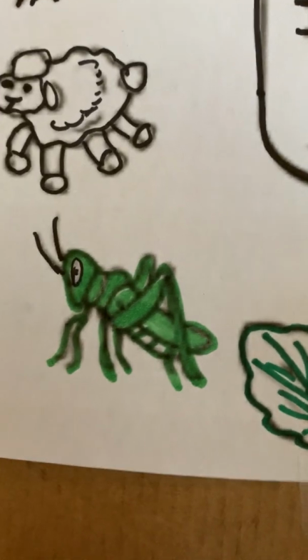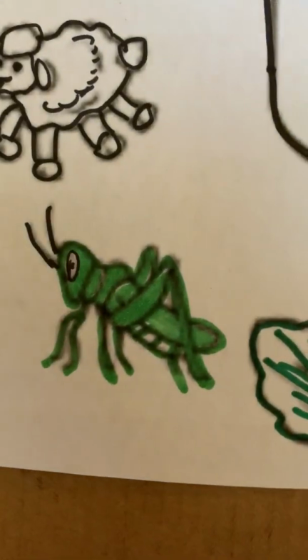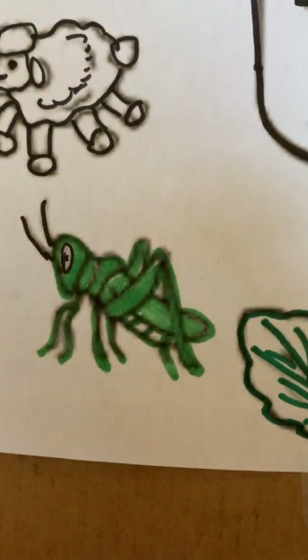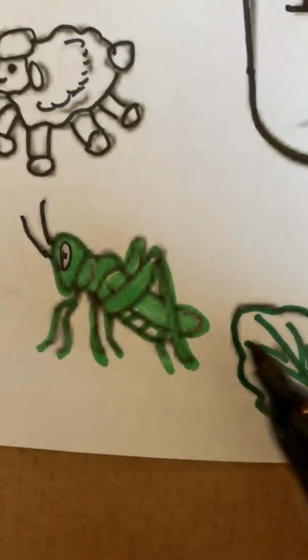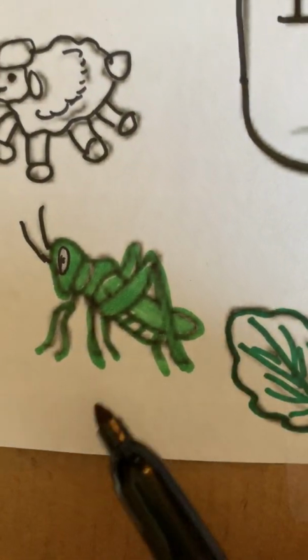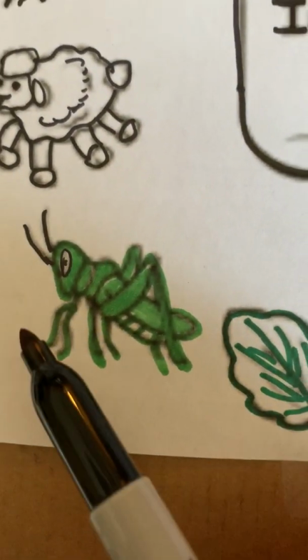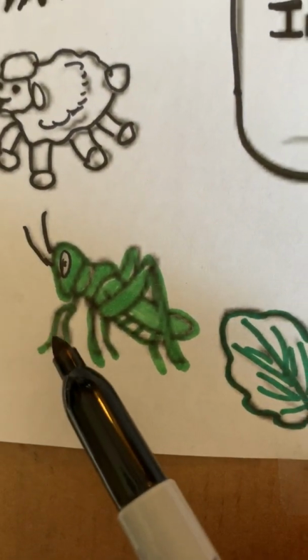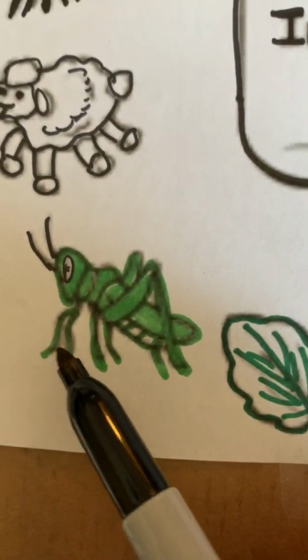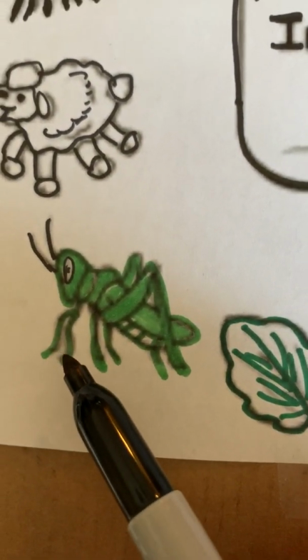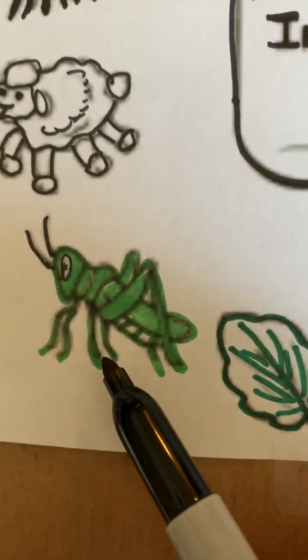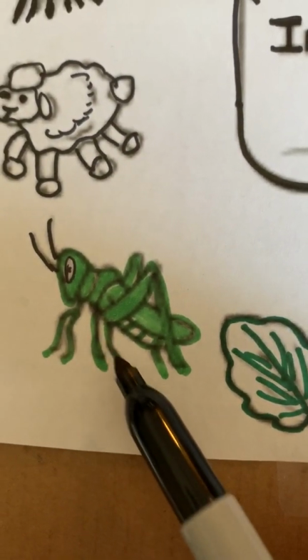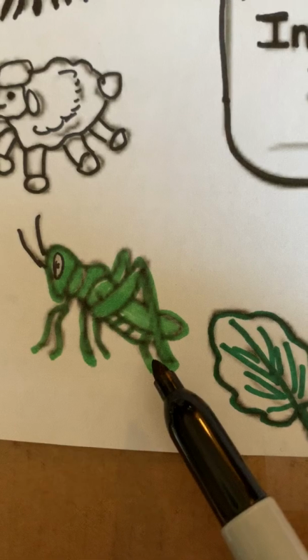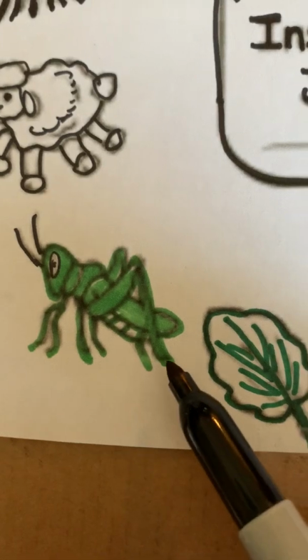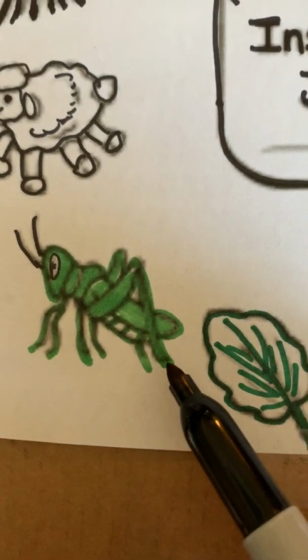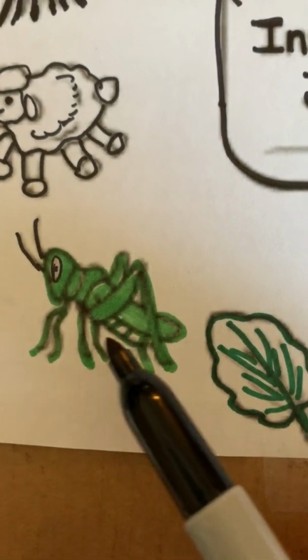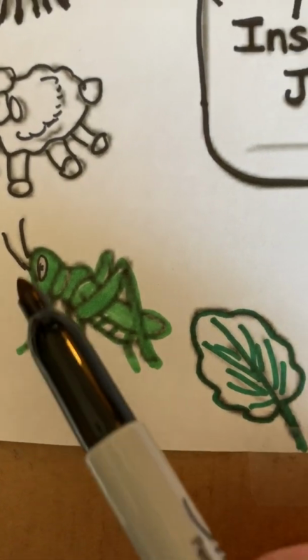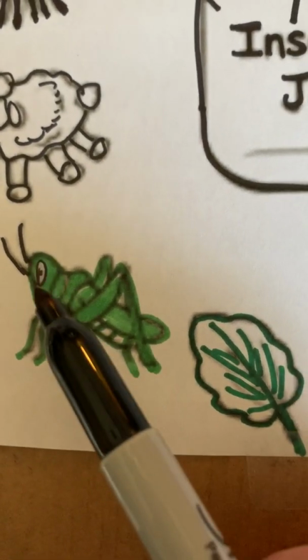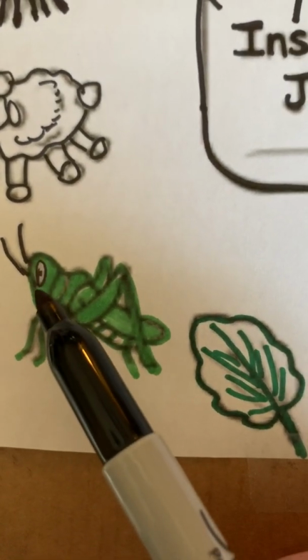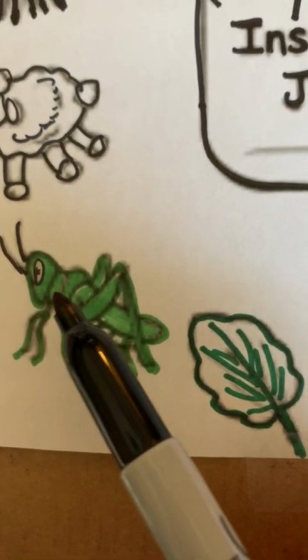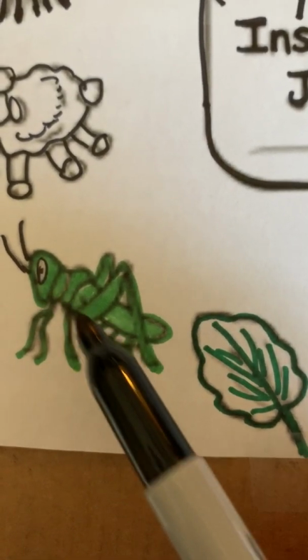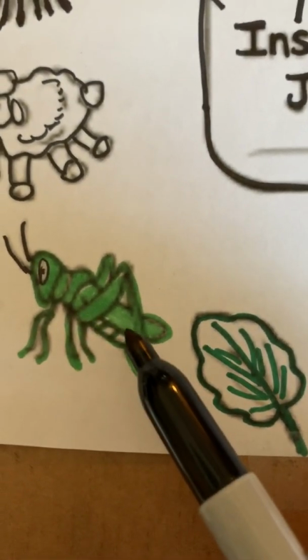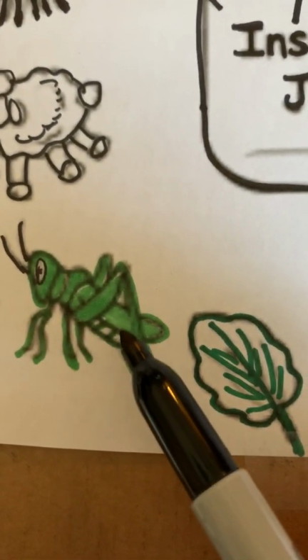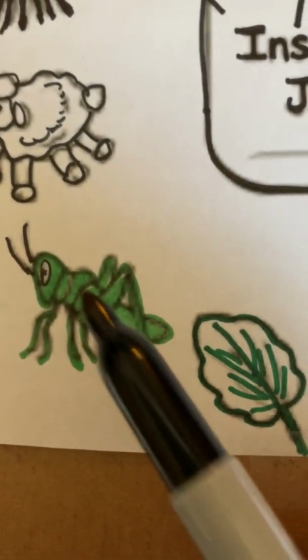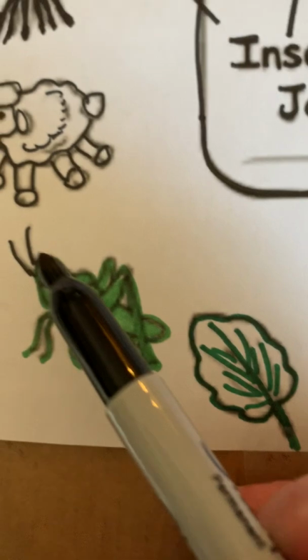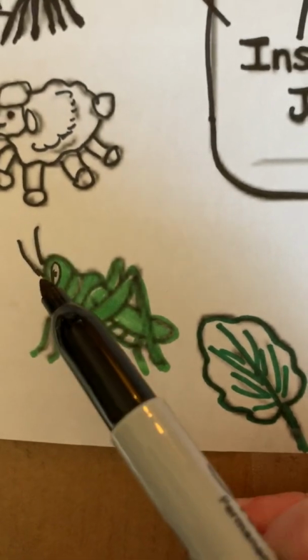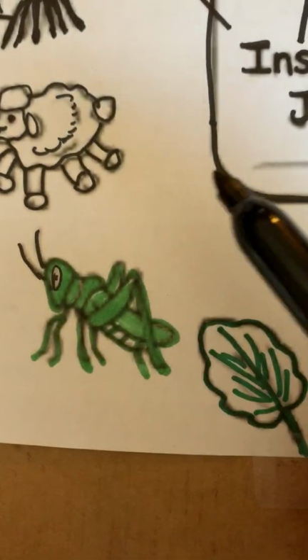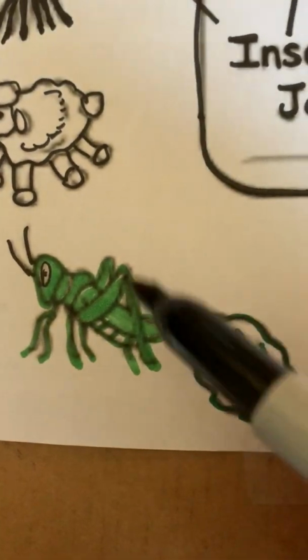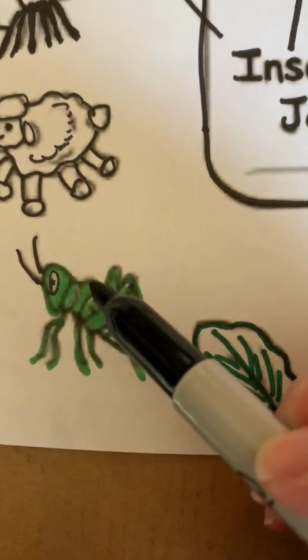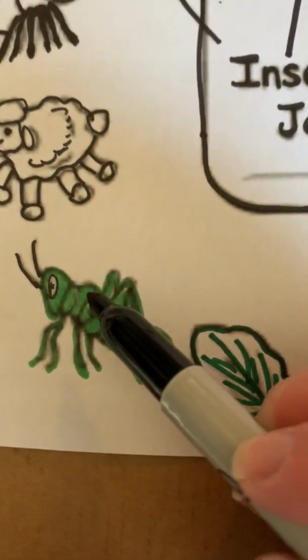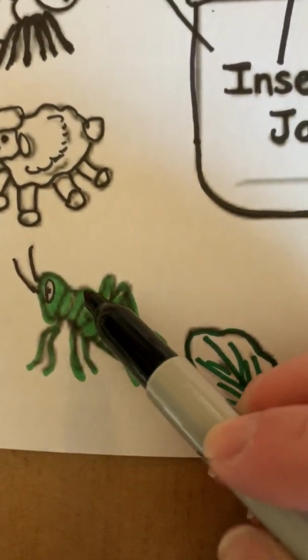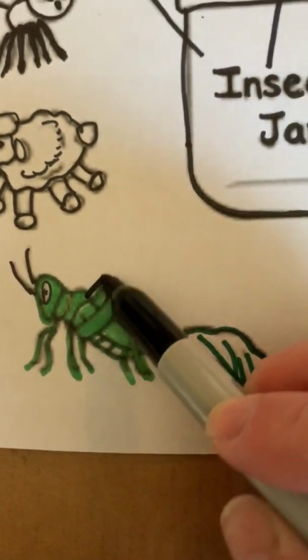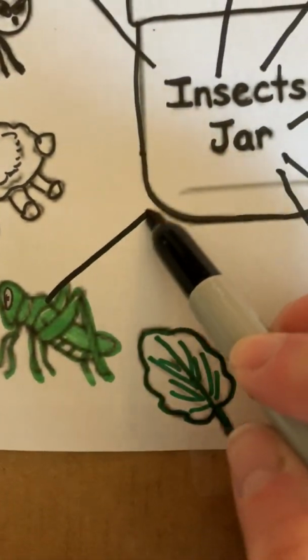Next we have a grasshopper. Let's count his legs: one, two, three, four, five, six. Body parts: one, two, three. He has antennas. The grasshopper is an insect.